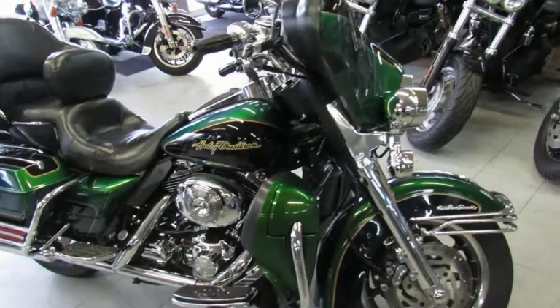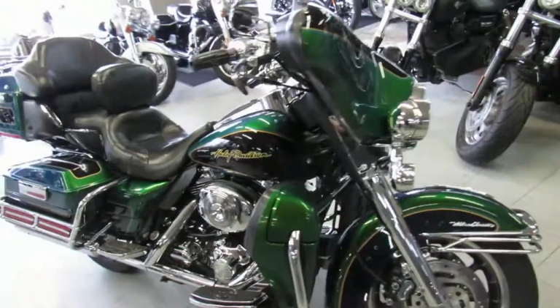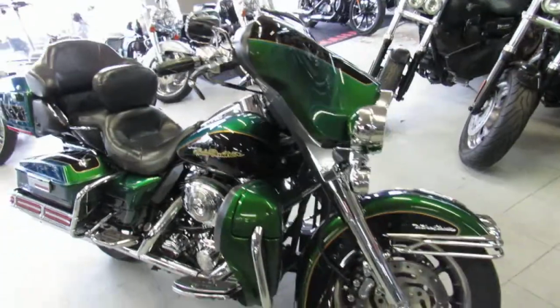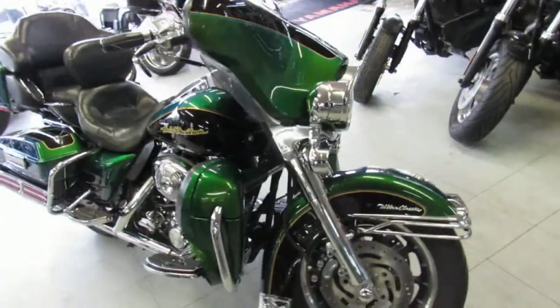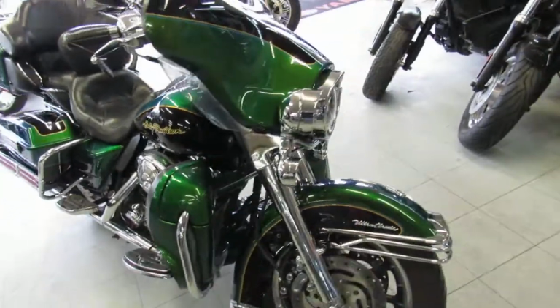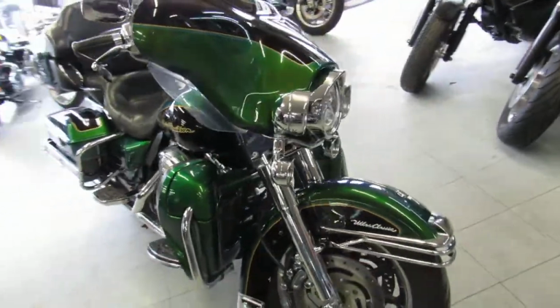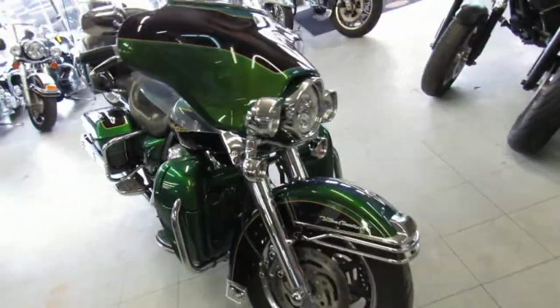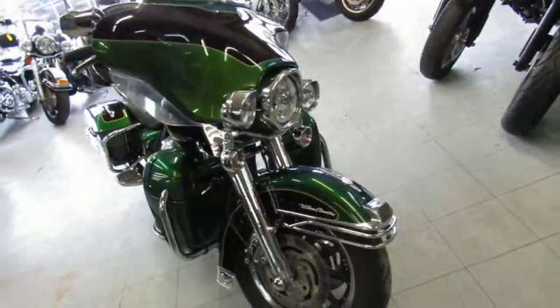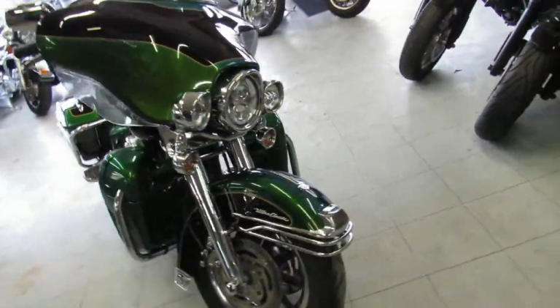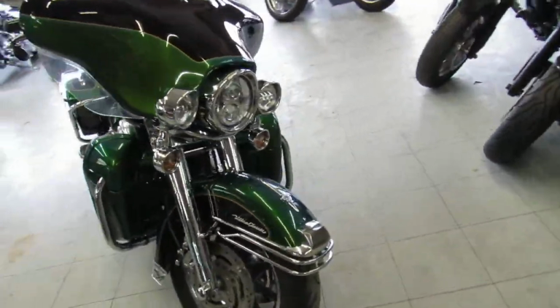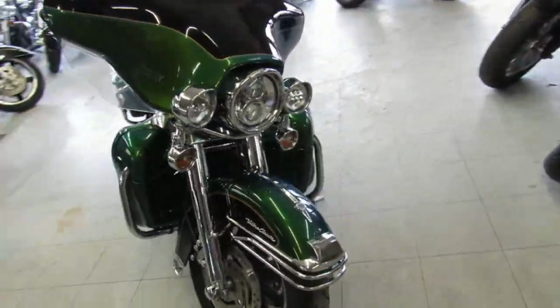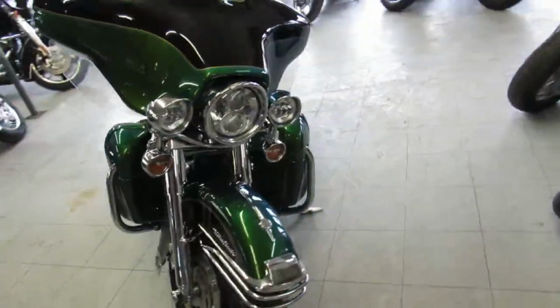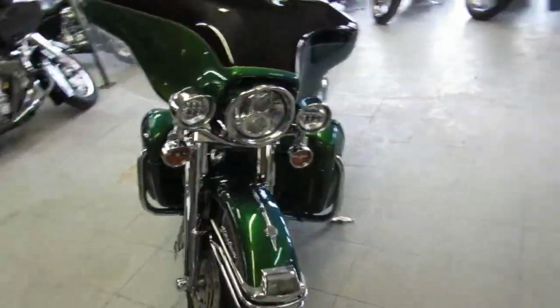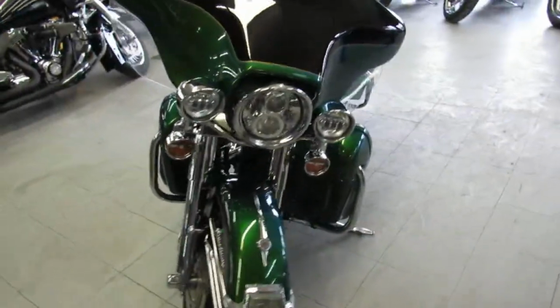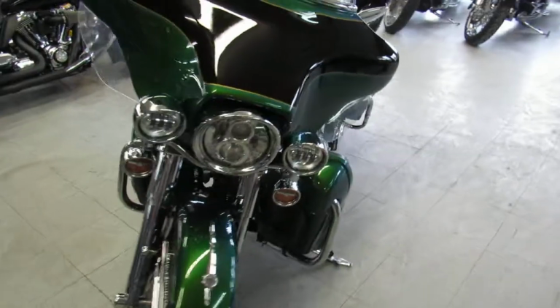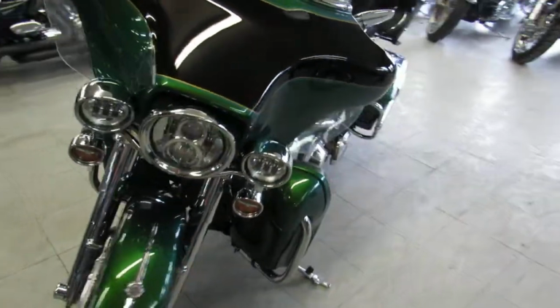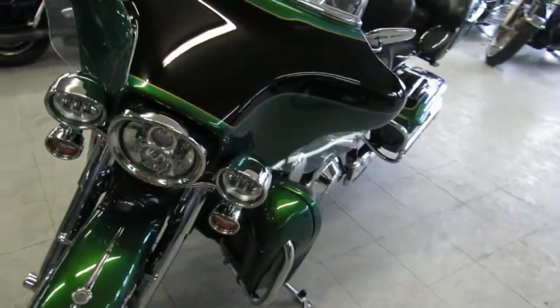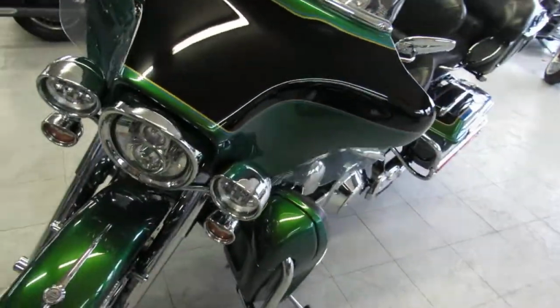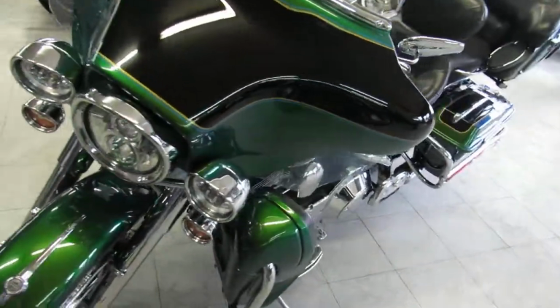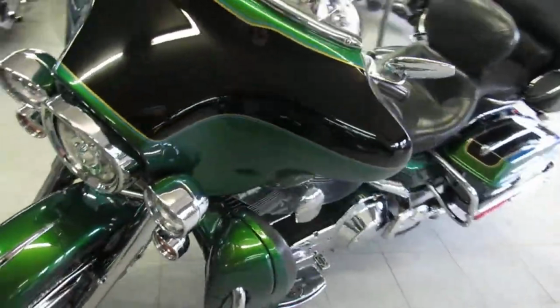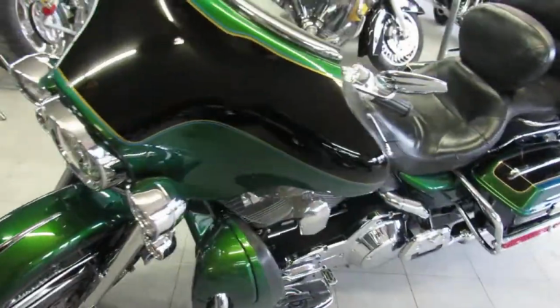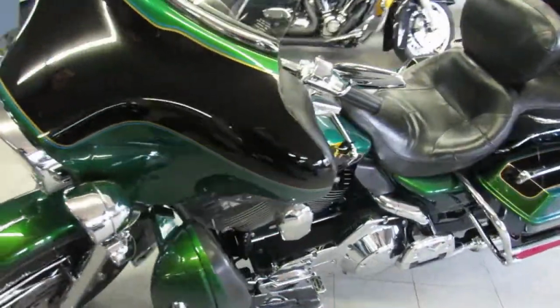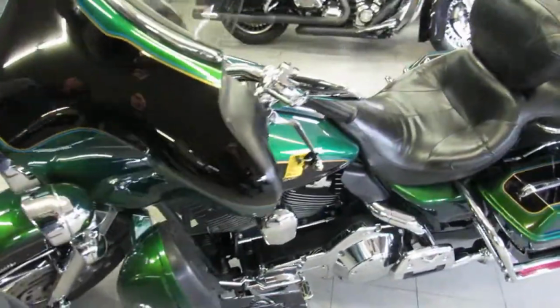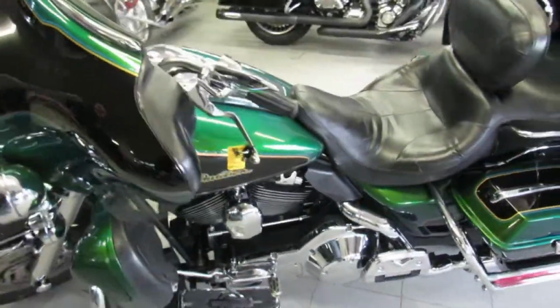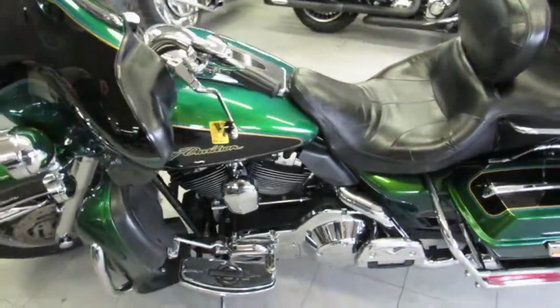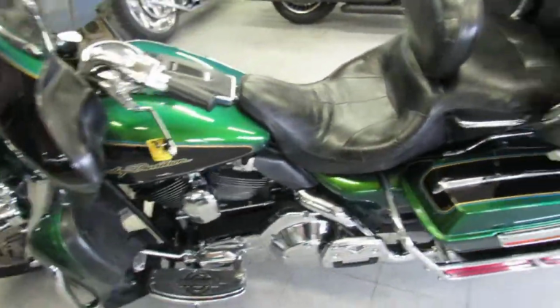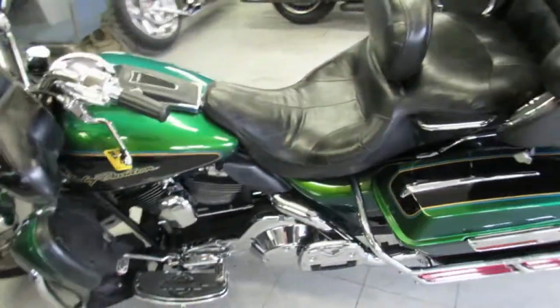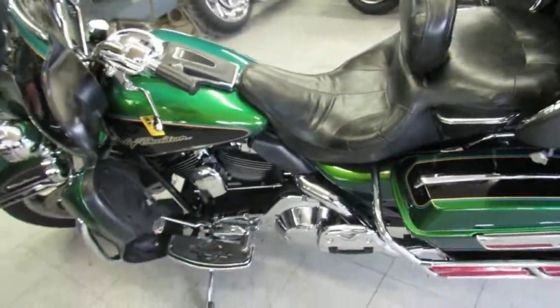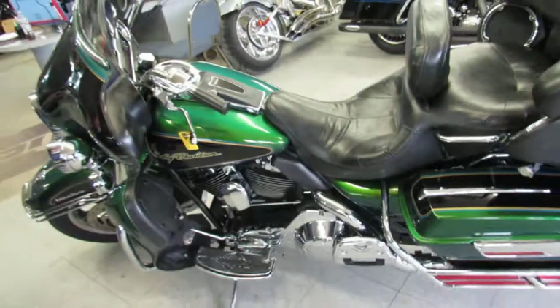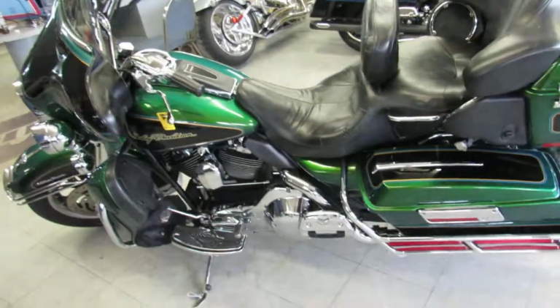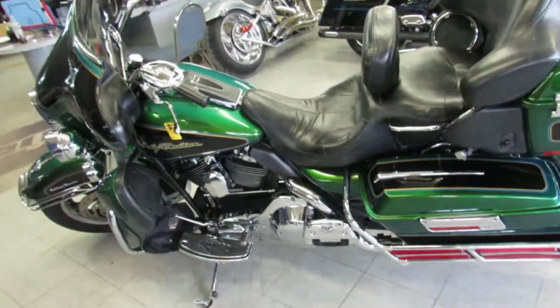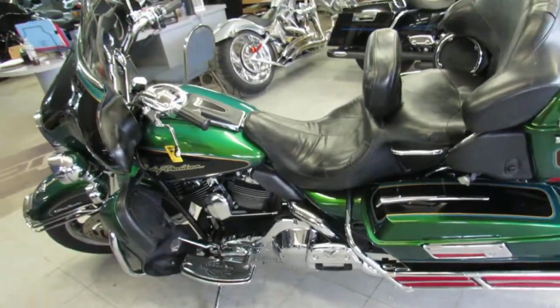We've got guaranteed financing, leasing programs, layaway programs, out-of-state financing, and we're always looking for your trade-ins. So give us a call today and you can ride today at ApprovalPowersports.com.